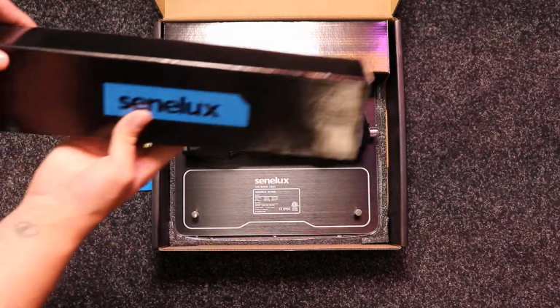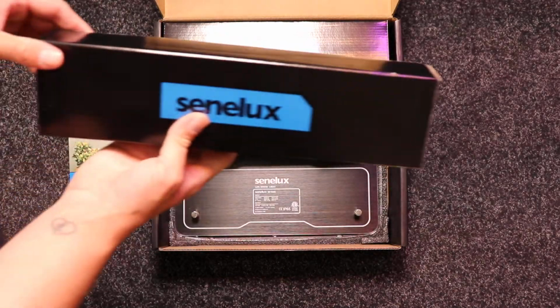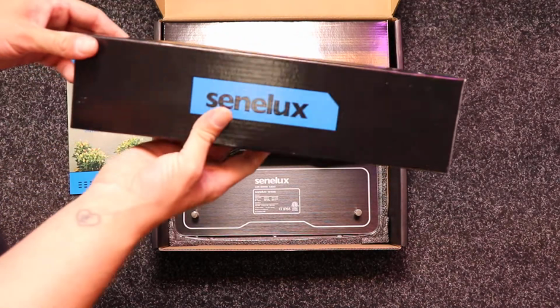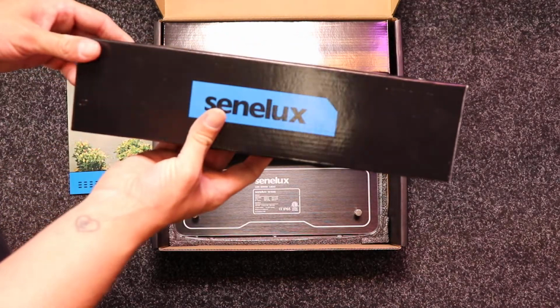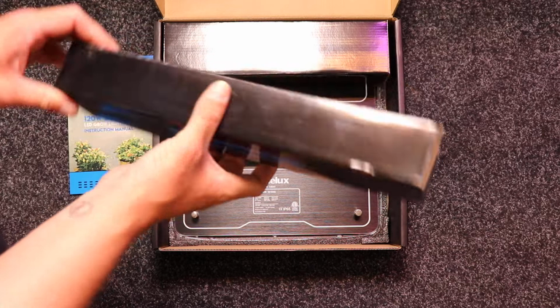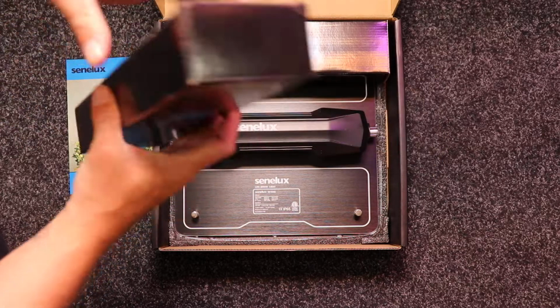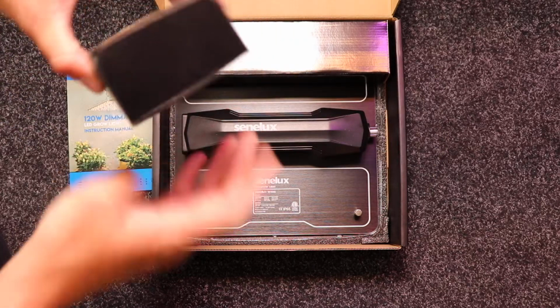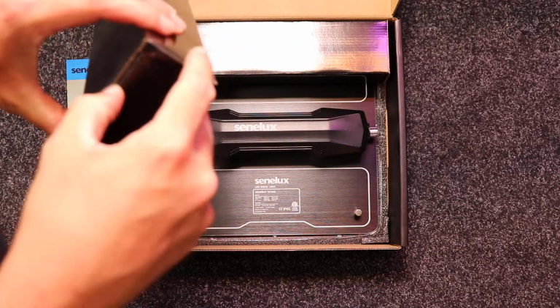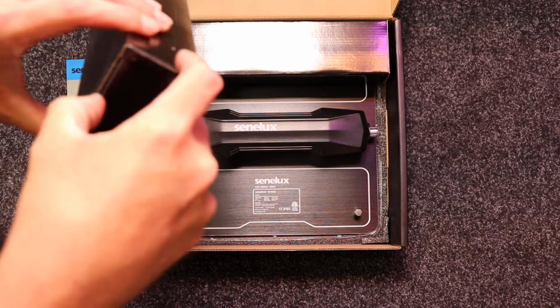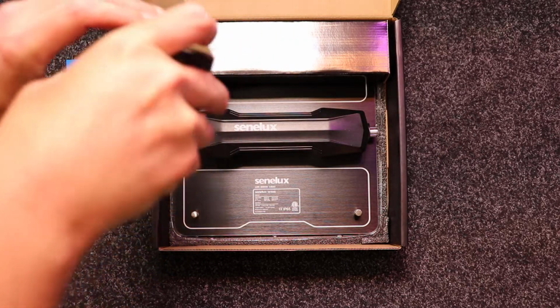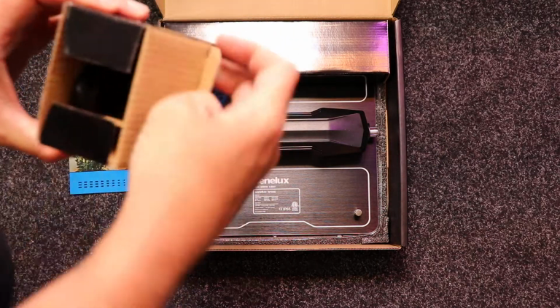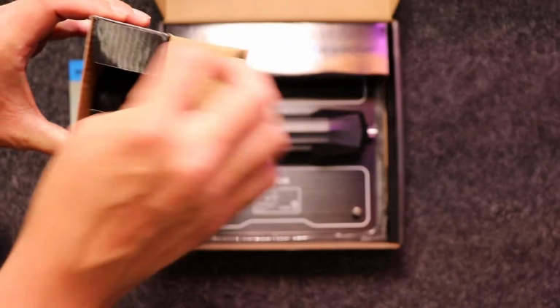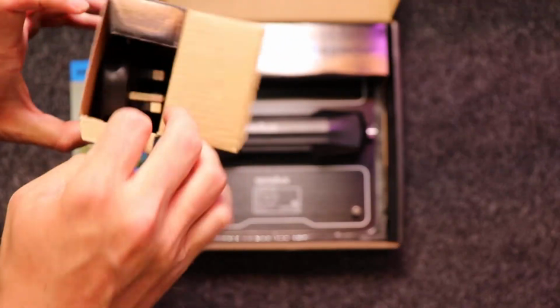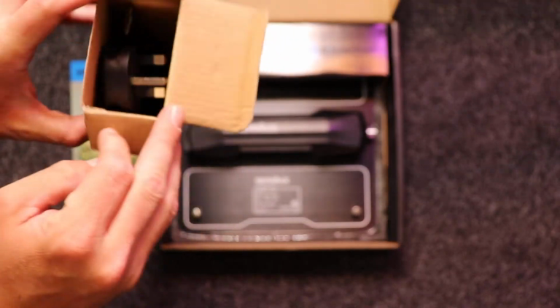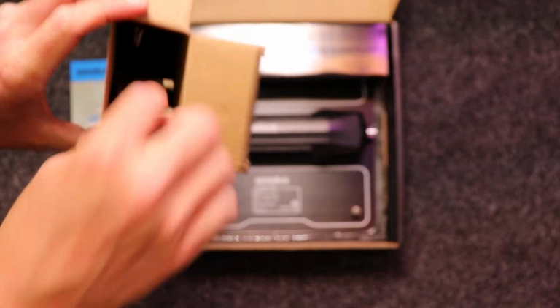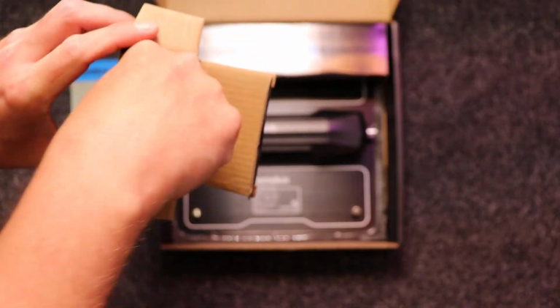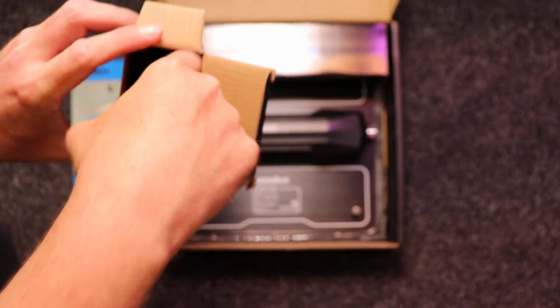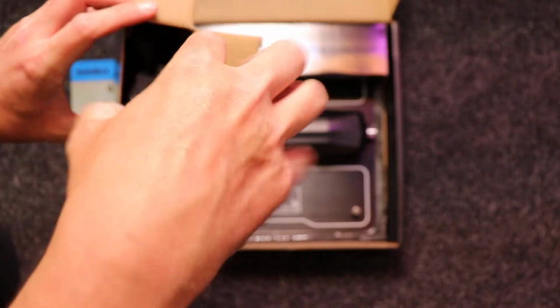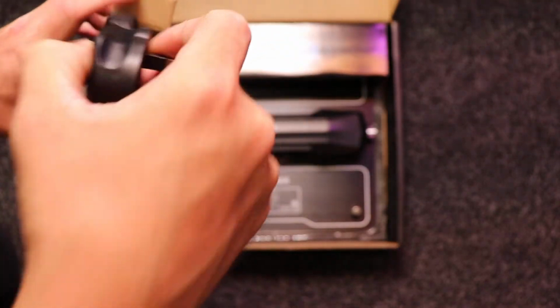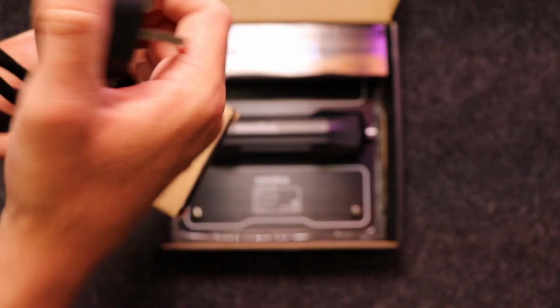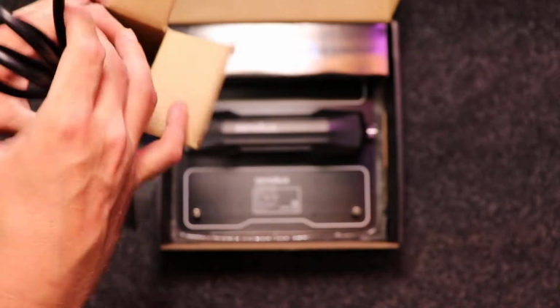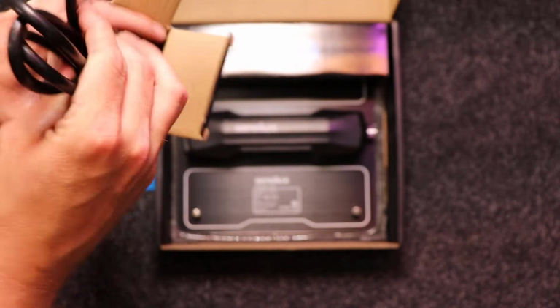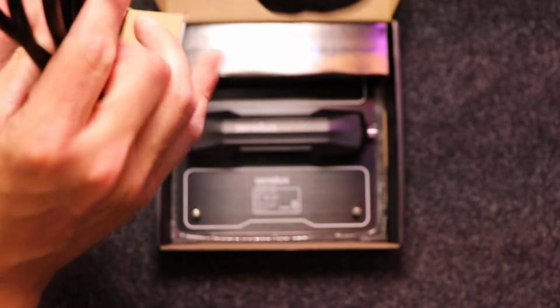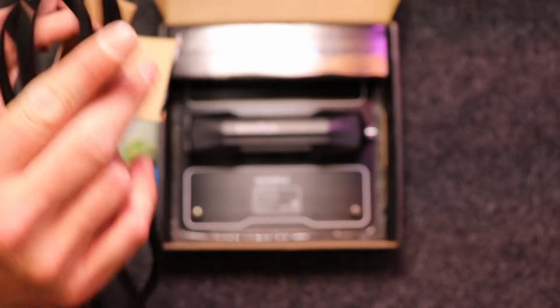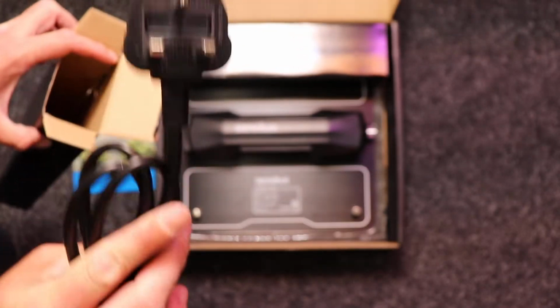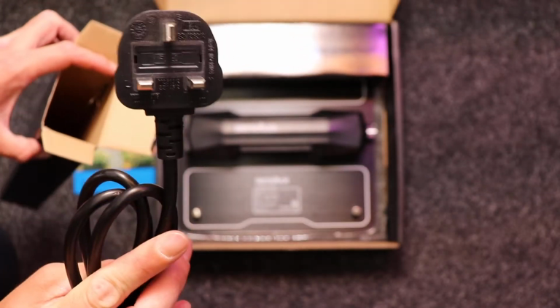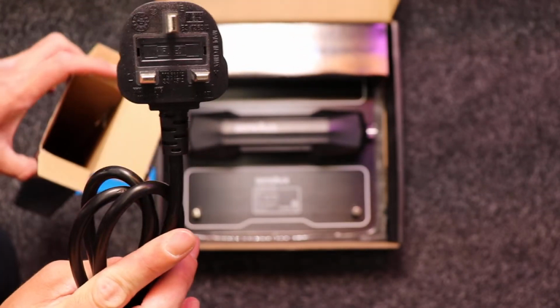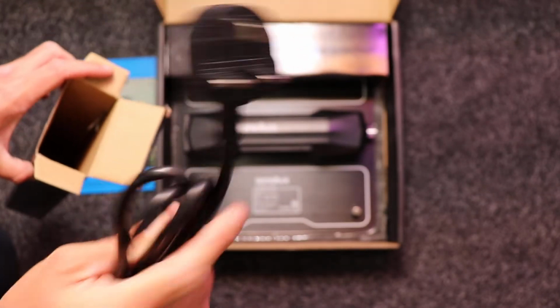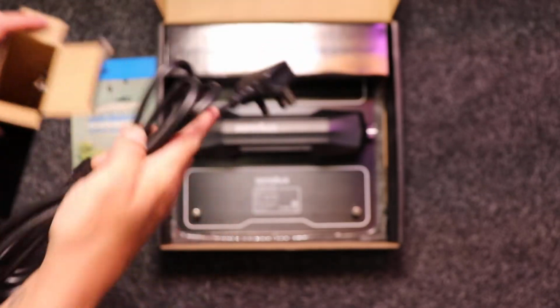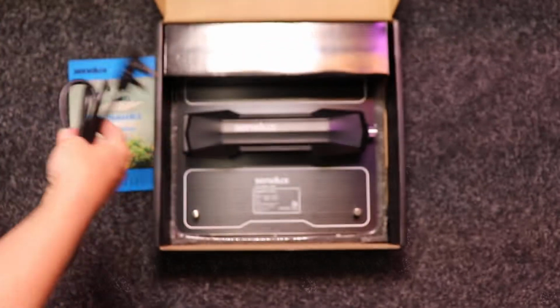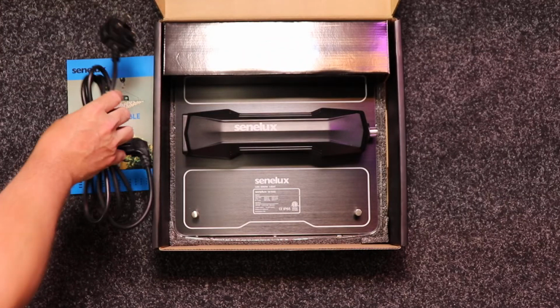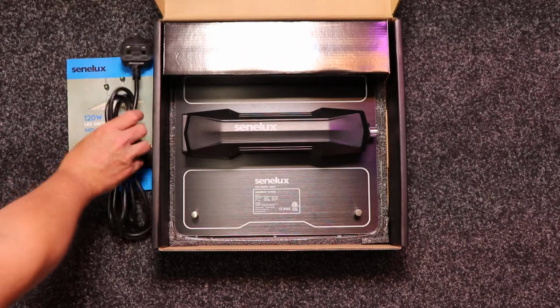So in these boxes is your power lead, and these come in UK power leads and EU power leads.